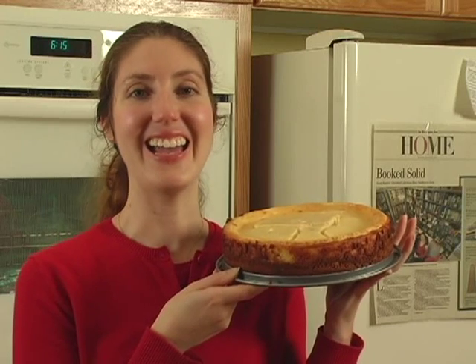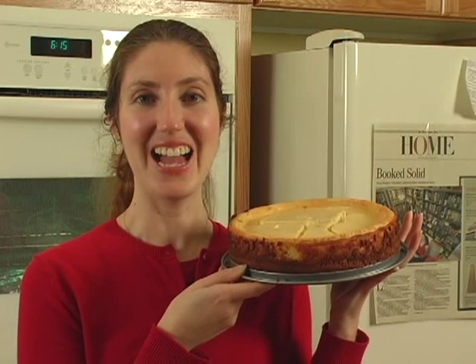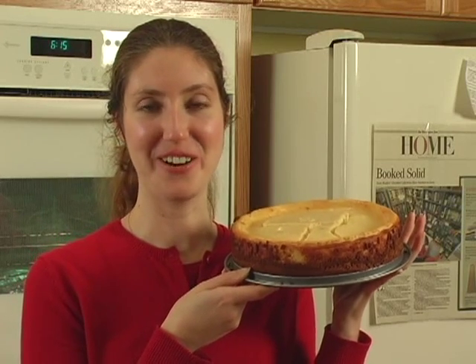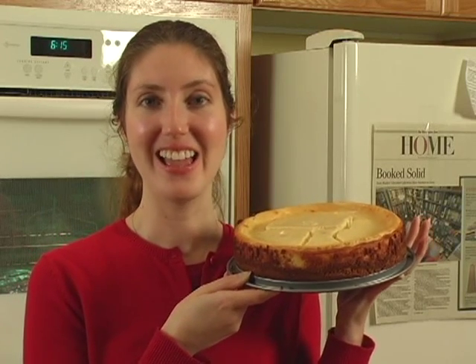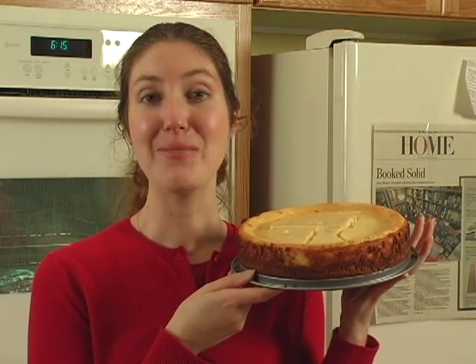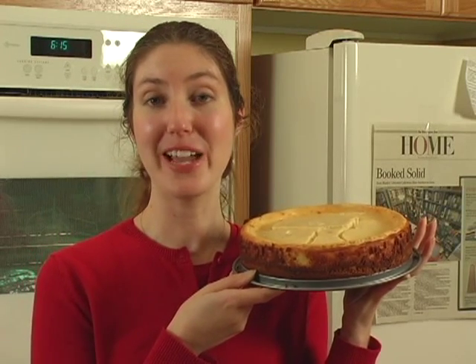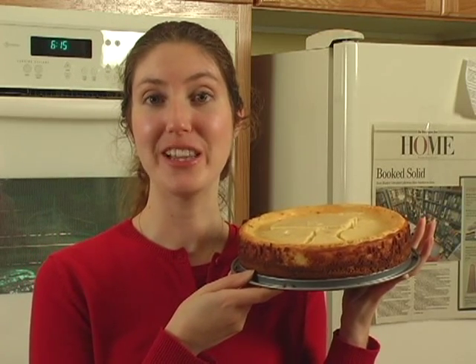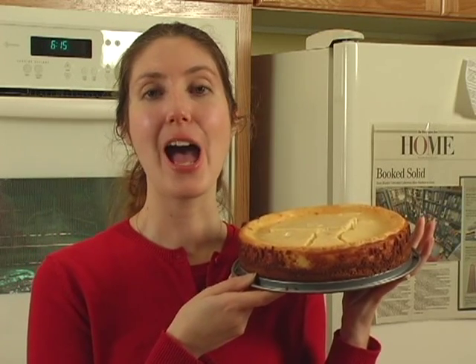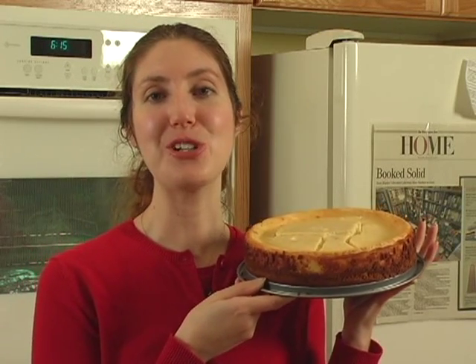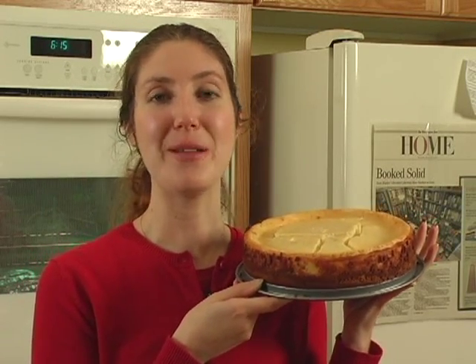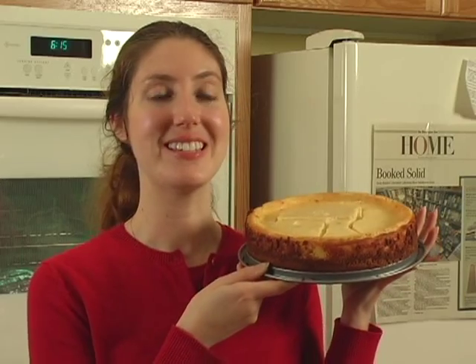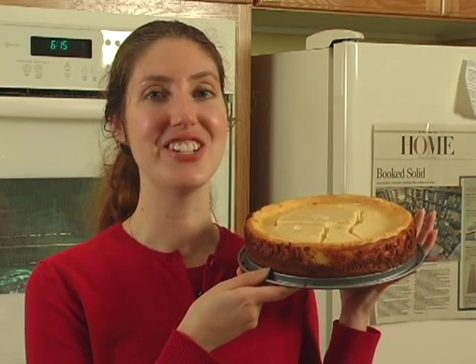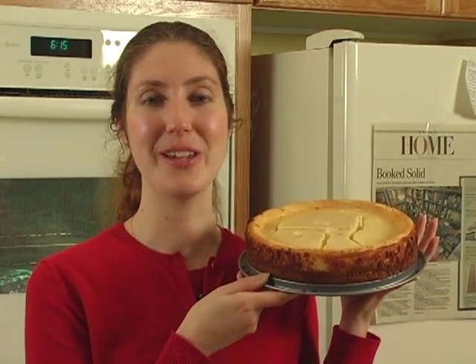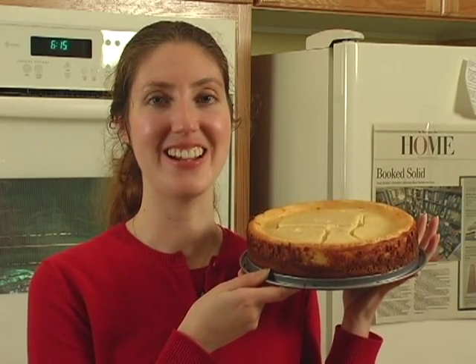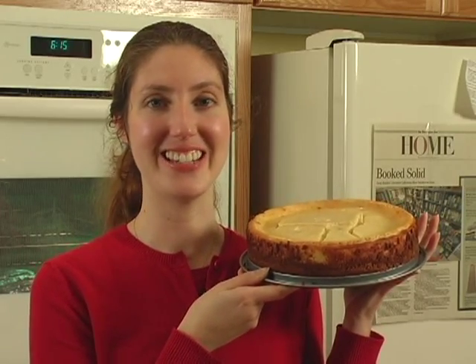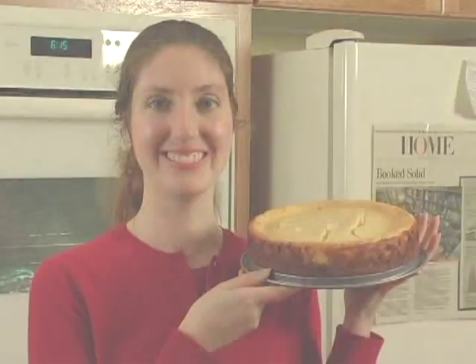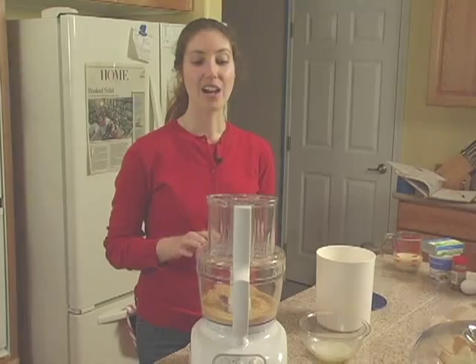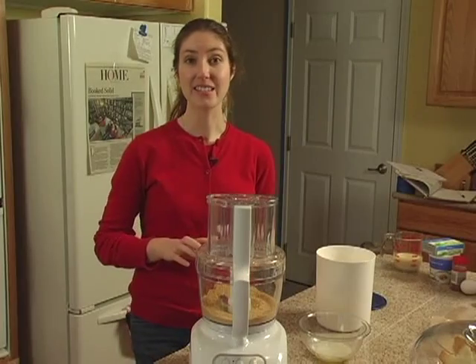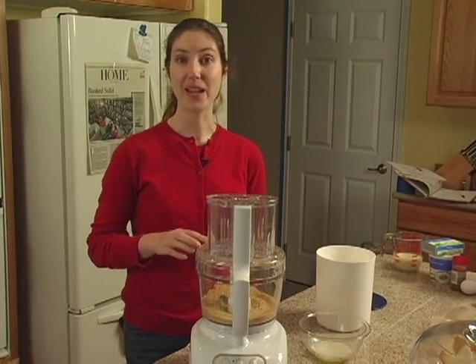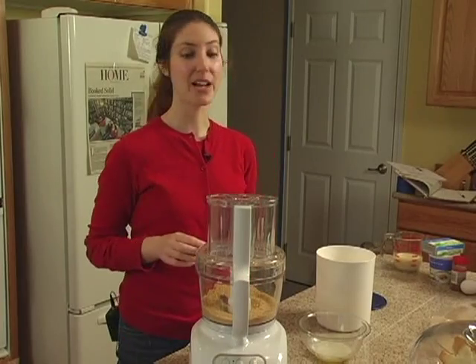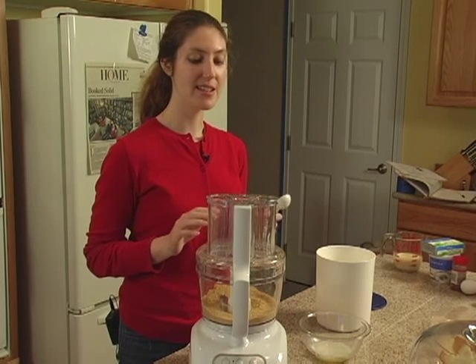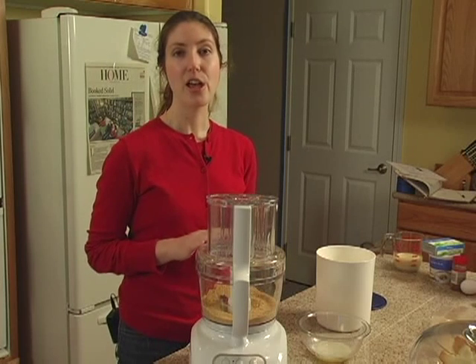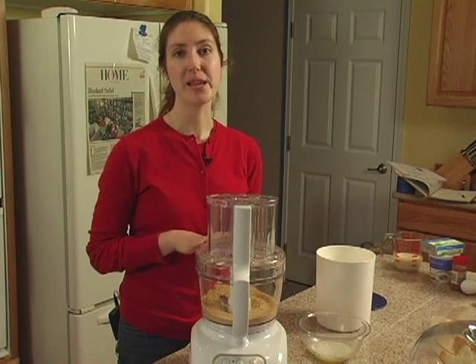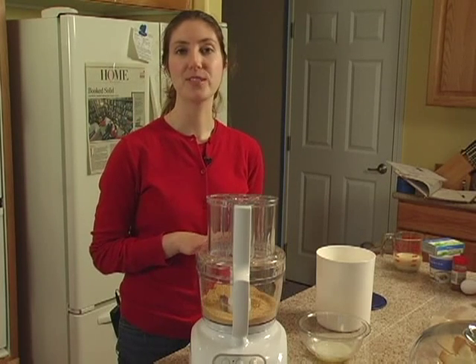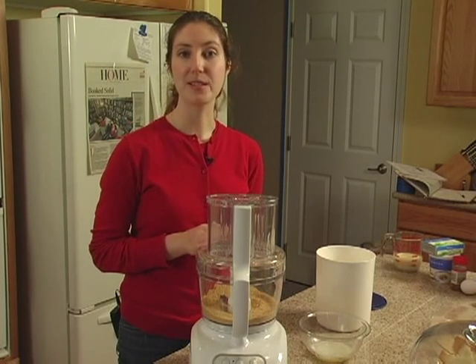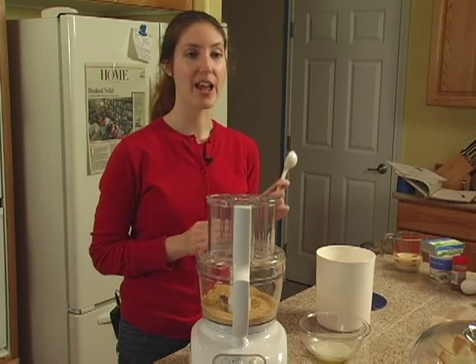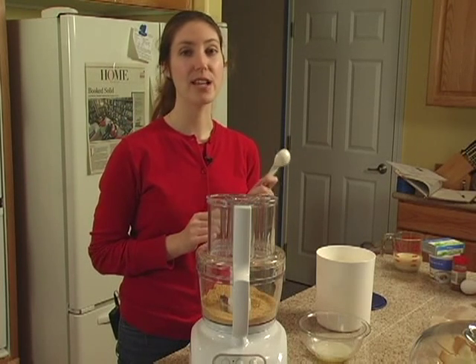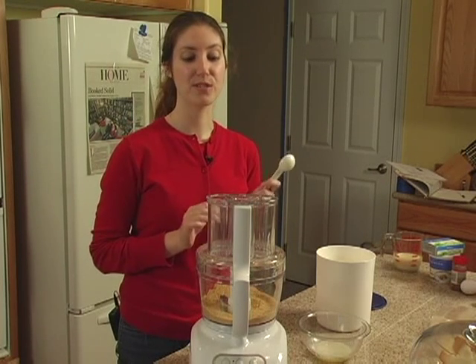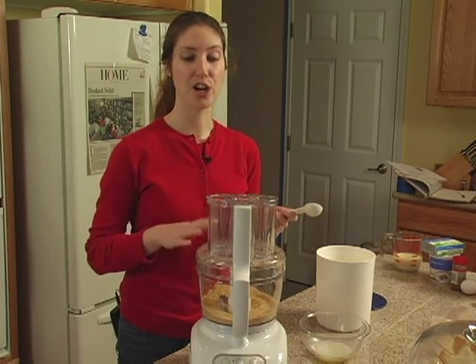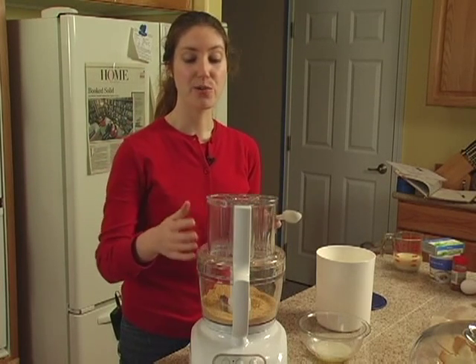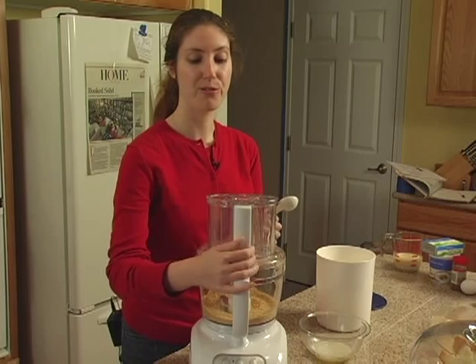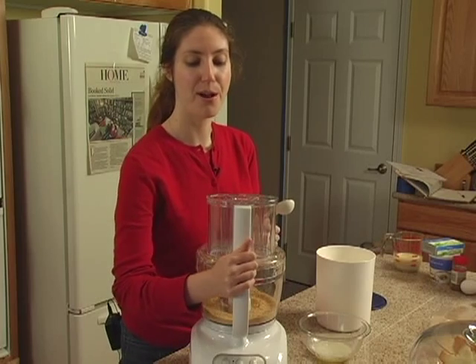Hi, I'm Jennifer Kale and on behalf of Expert Village, I'm going to show you how to make this delicious creamy eggnog cheesecake. Our next step in making the crust is to add three tablespoons of melted butter and two tablespoons of sugar to our crumbs.